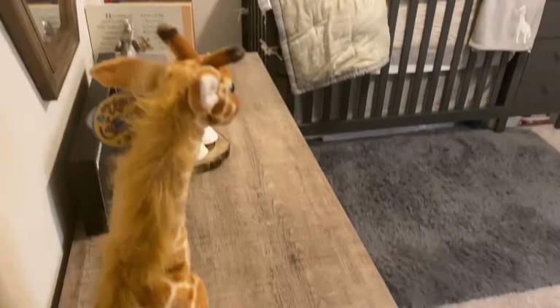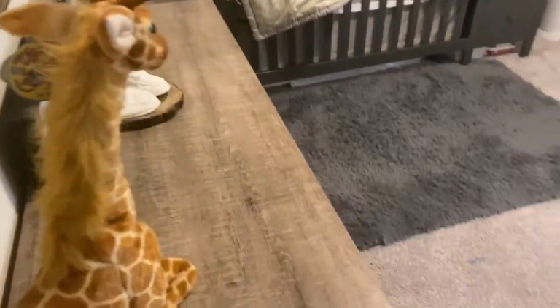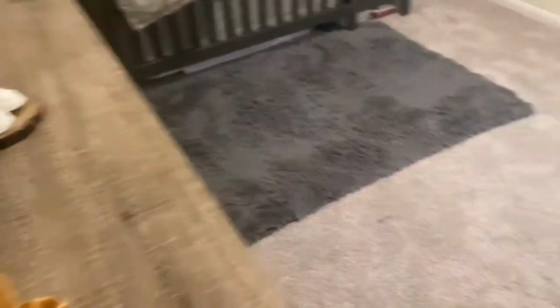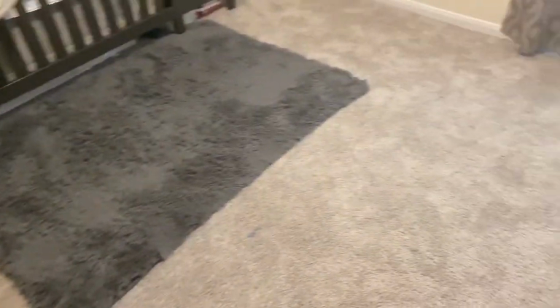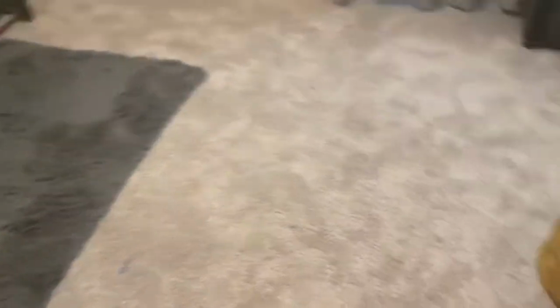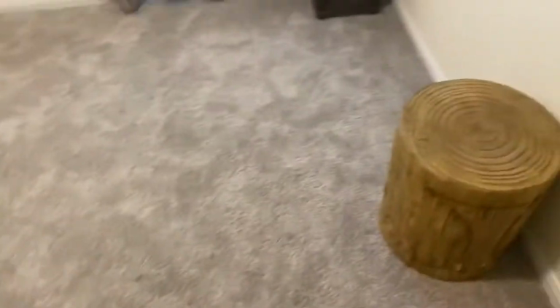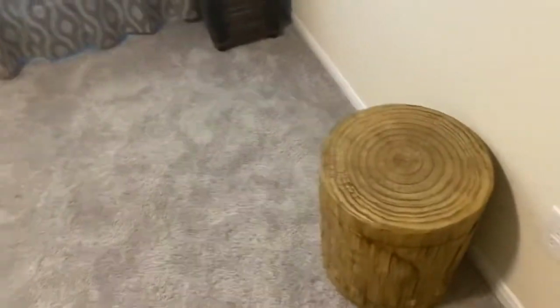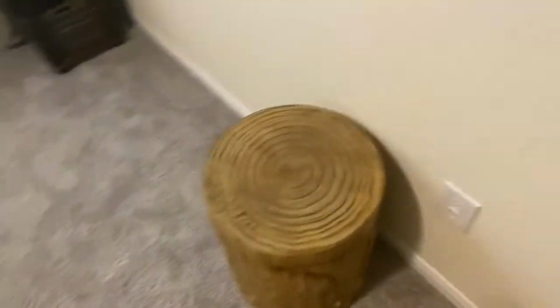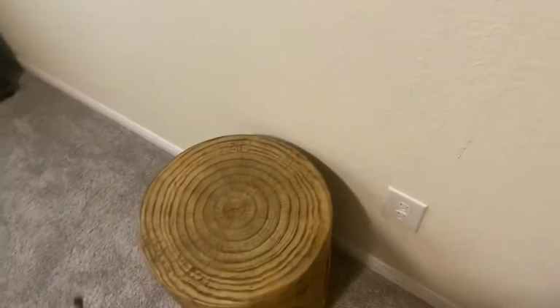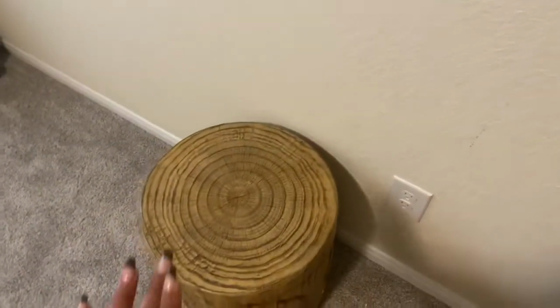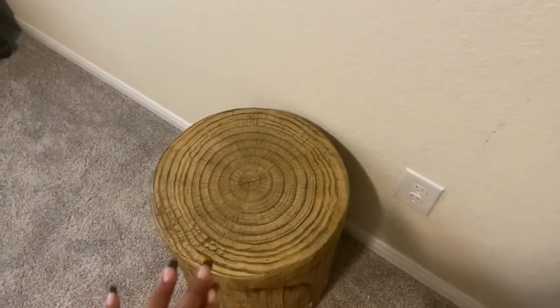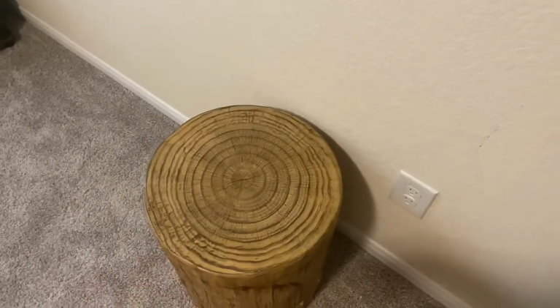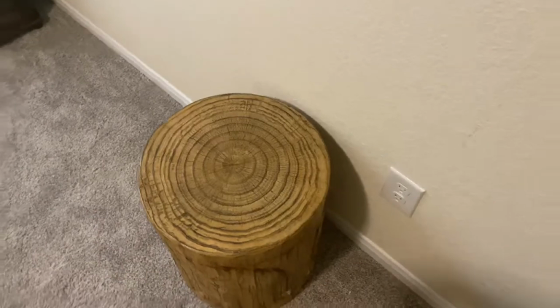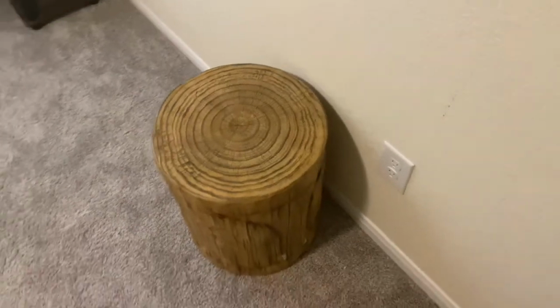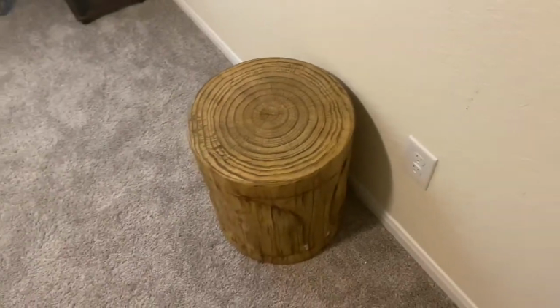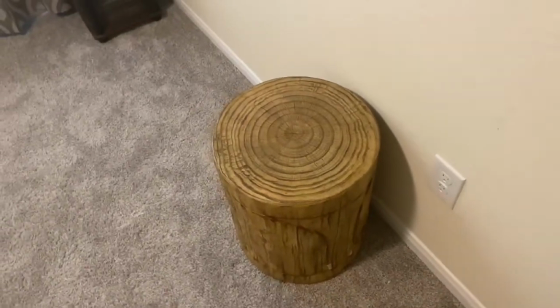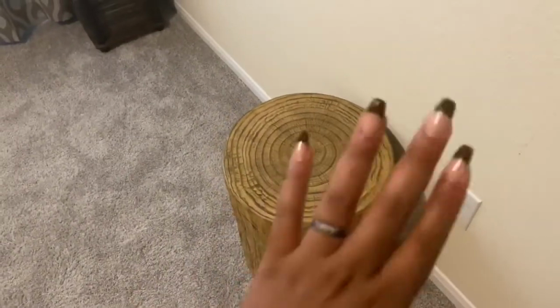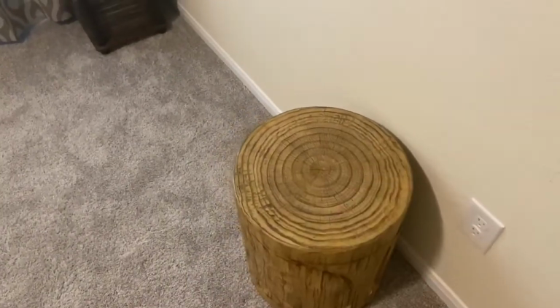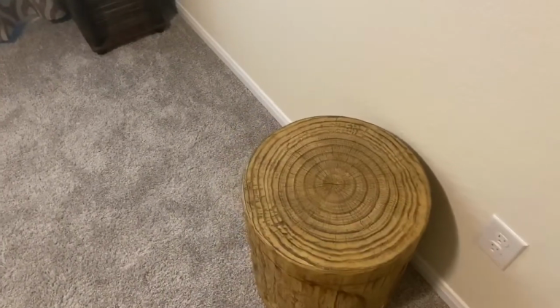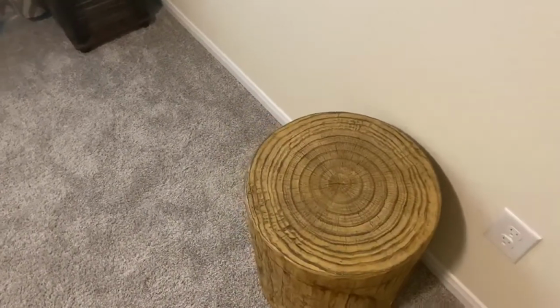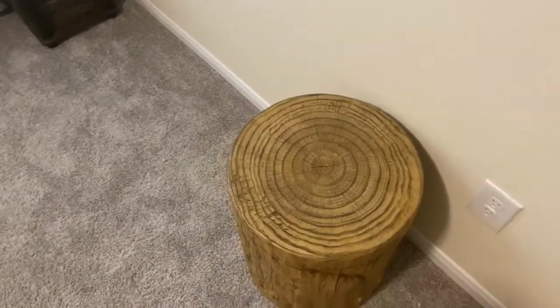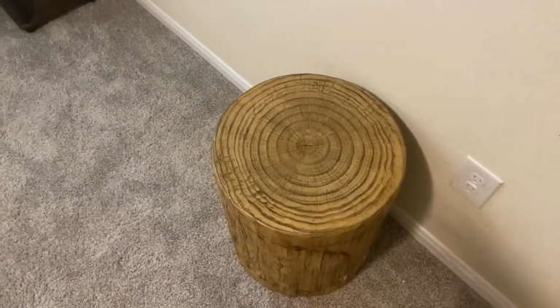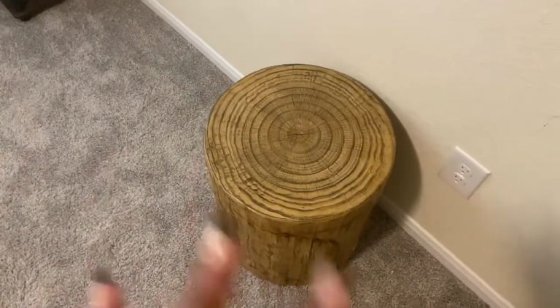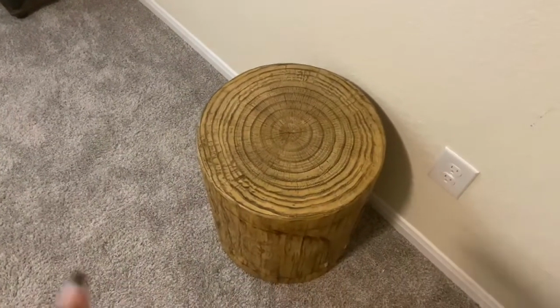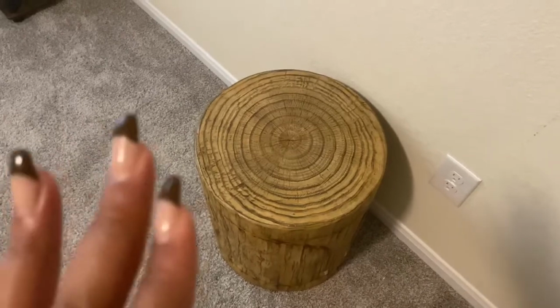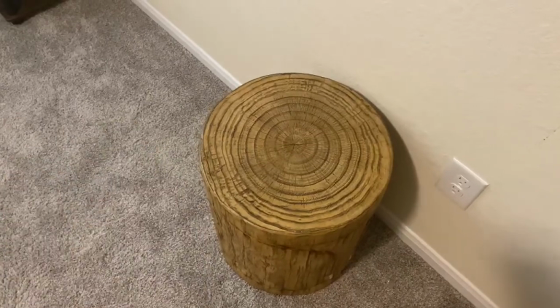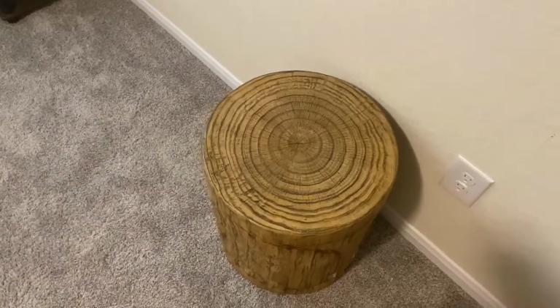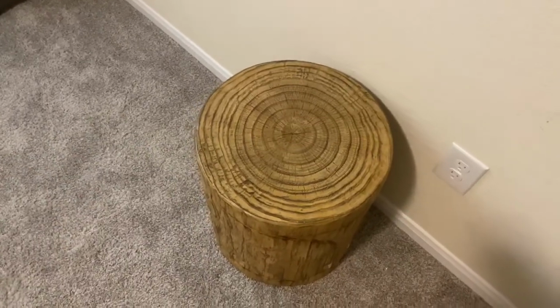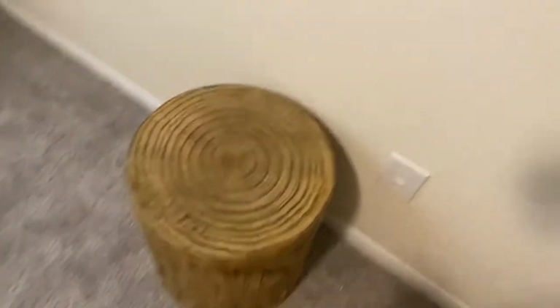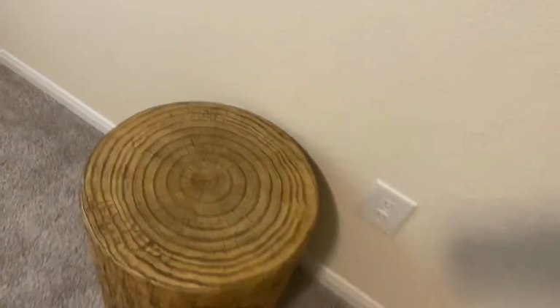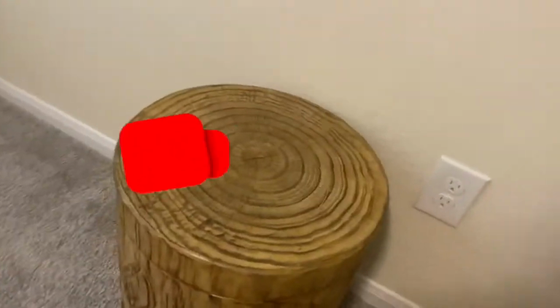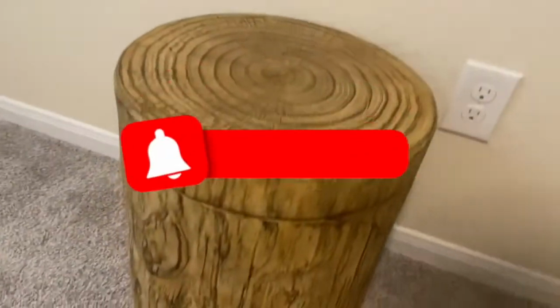First when you come in, we have this little stool to sit on. We're waiting on the chair to come in, so that's just gonna be to prop your feet up and whatnot — it's a cute little piece.